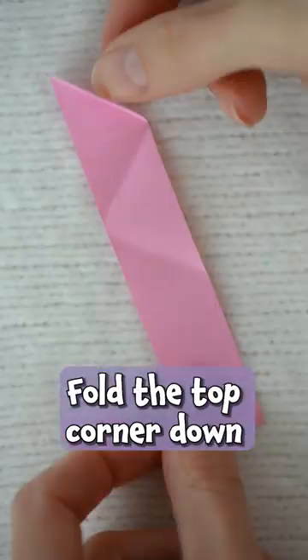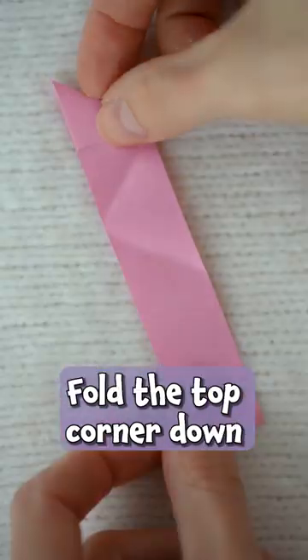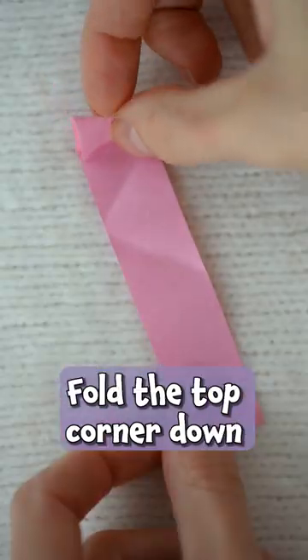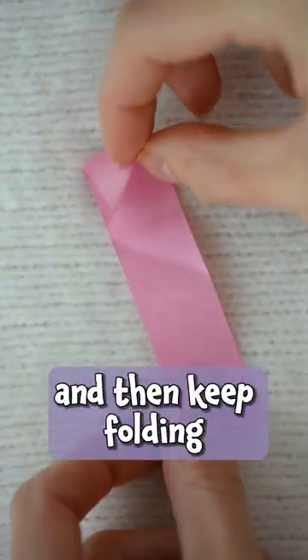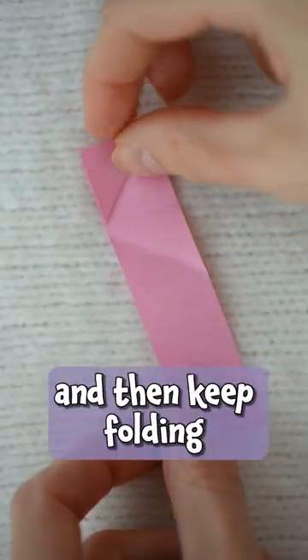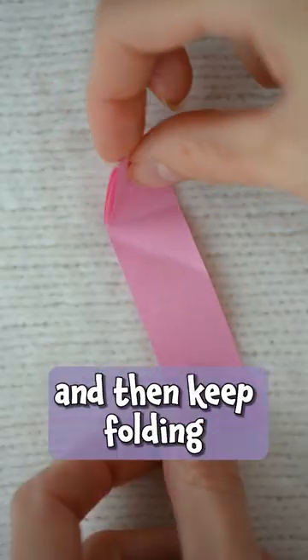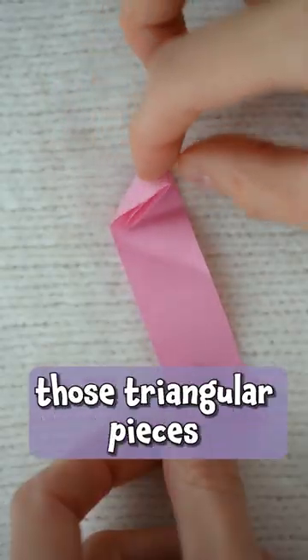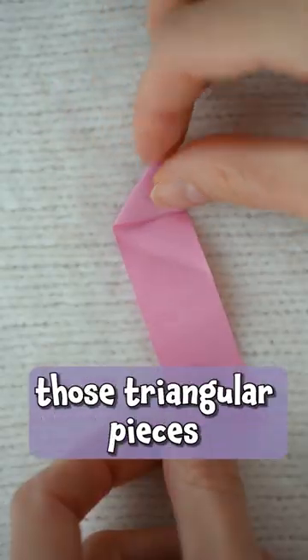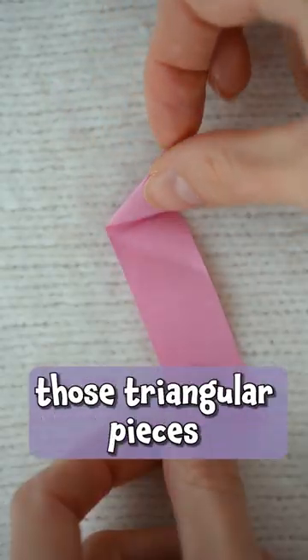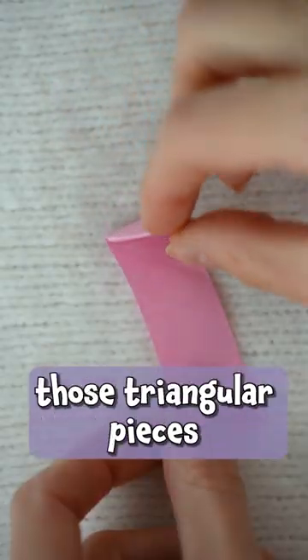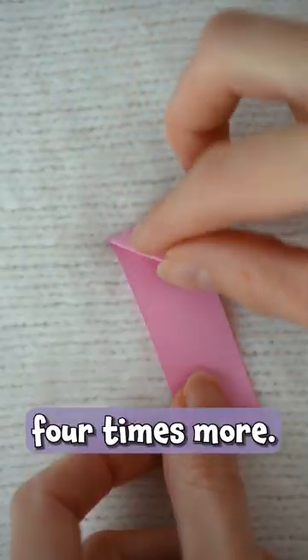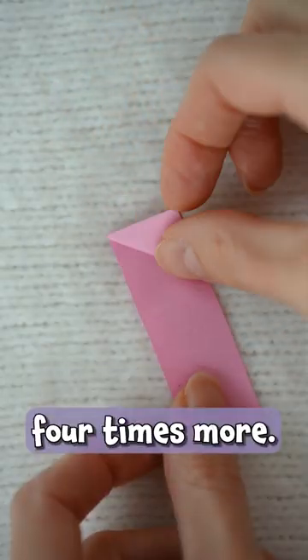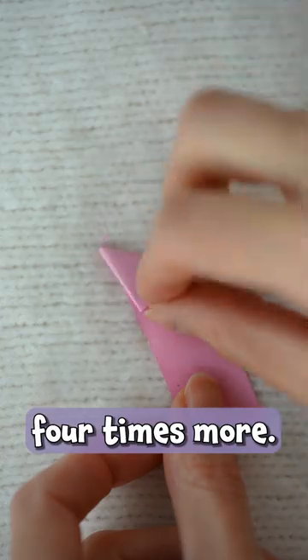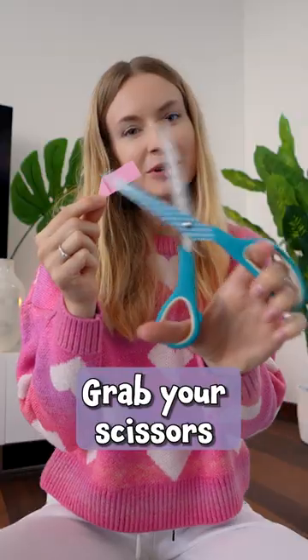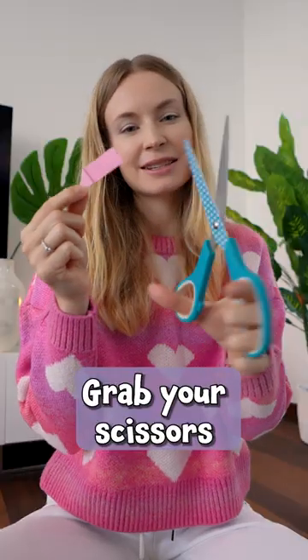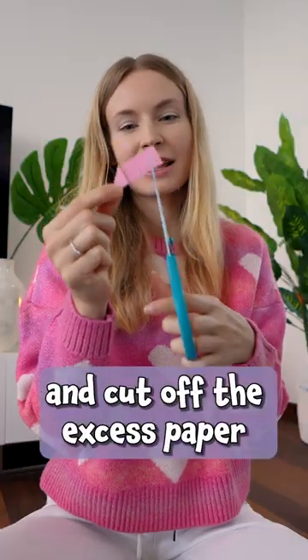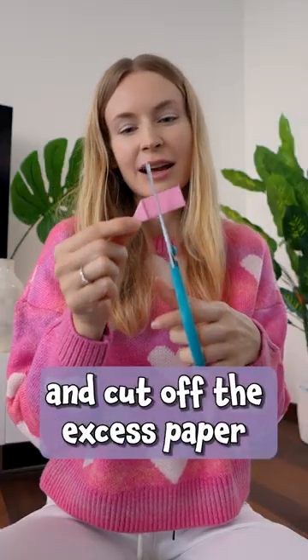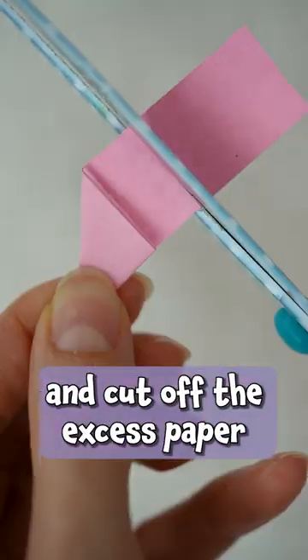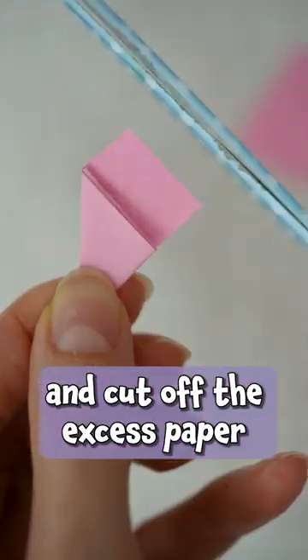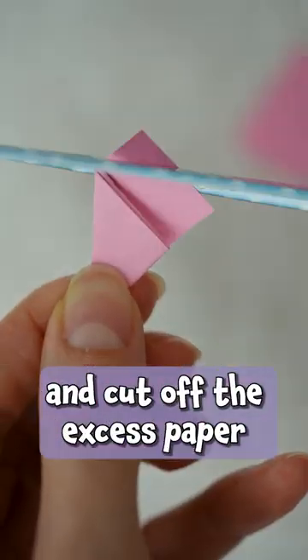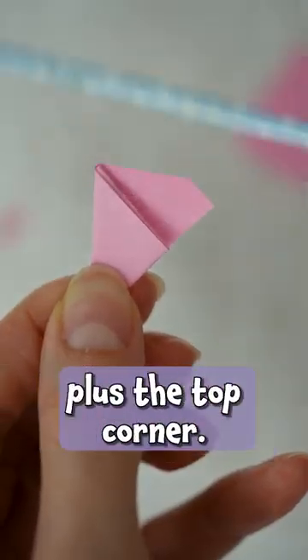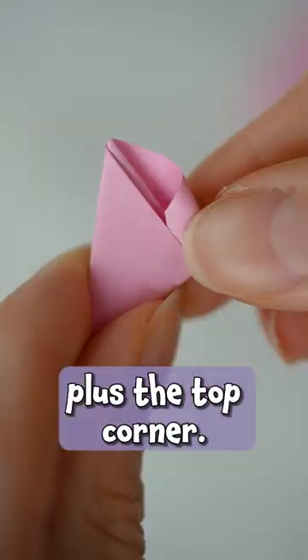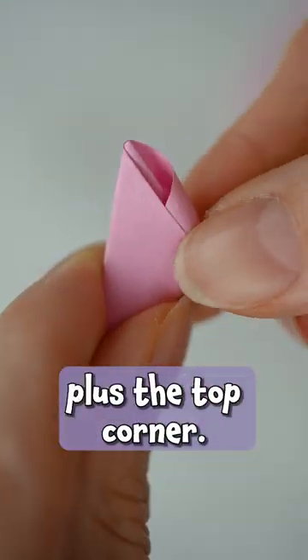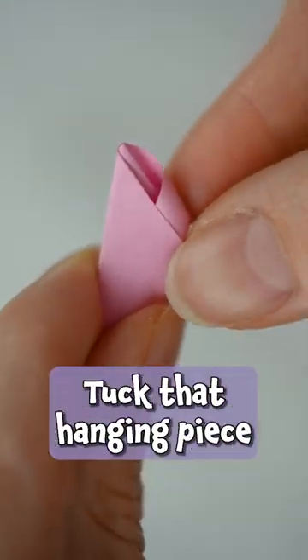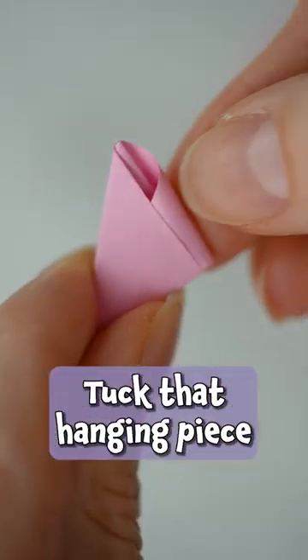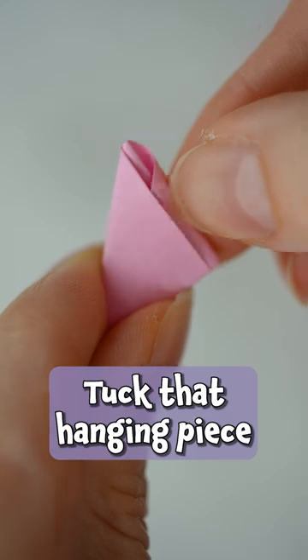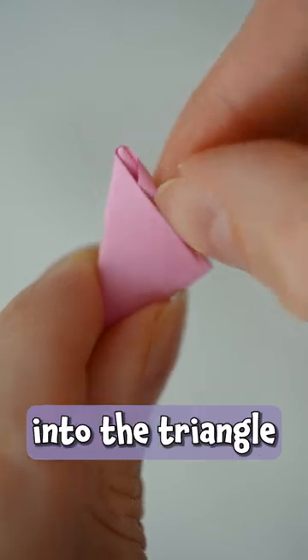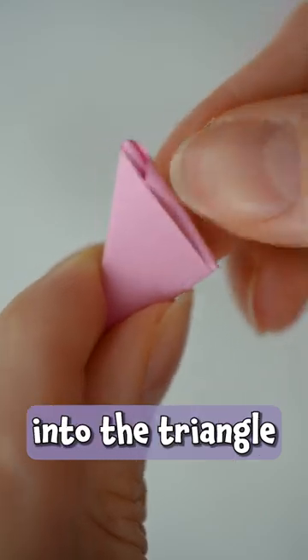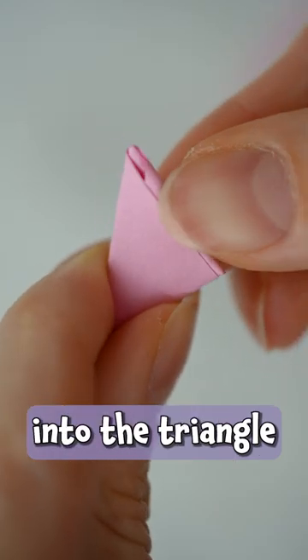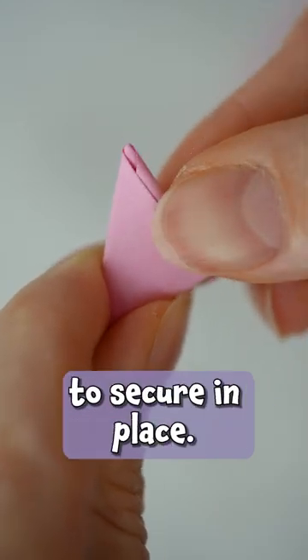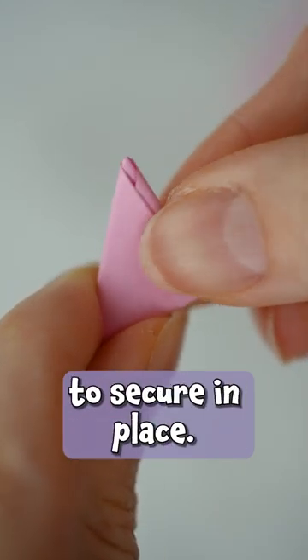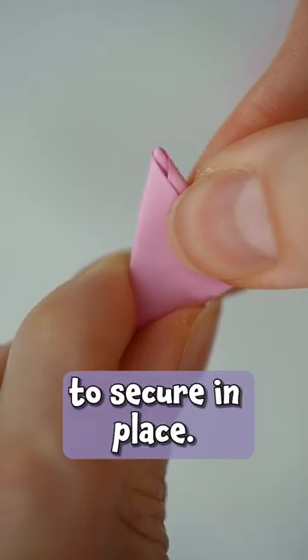Fold the top corner down and then keep folding those triangular pieces four times more. Grab your scissors and cut off the excess paper plus the top corner. Tuck that hanging piece into the triangle to secure in place.